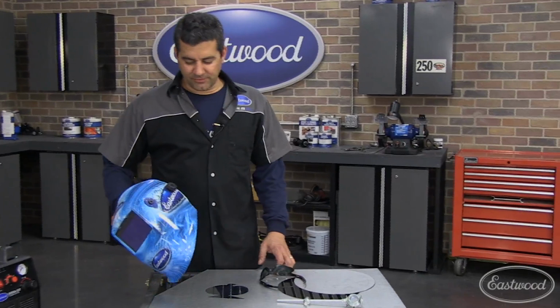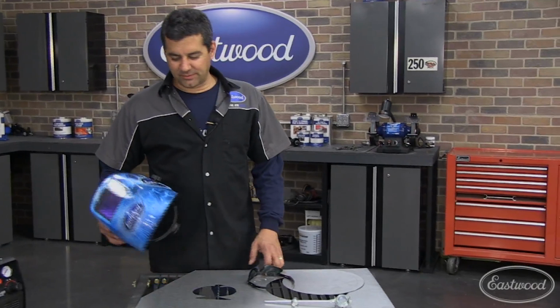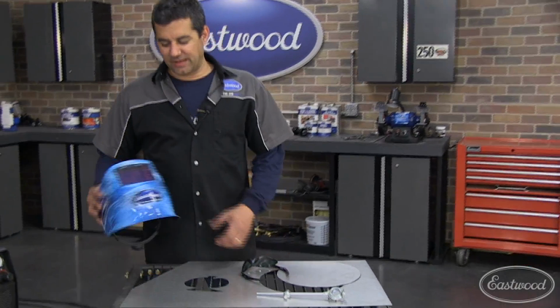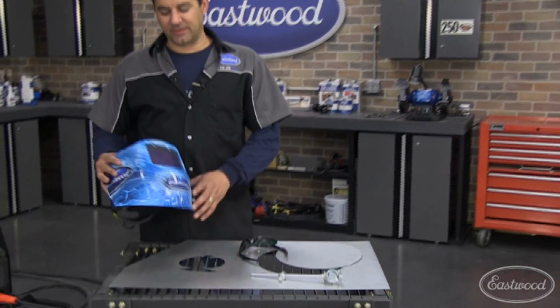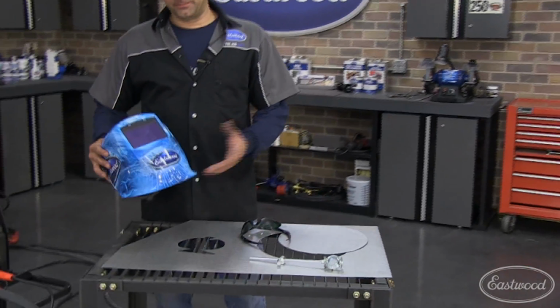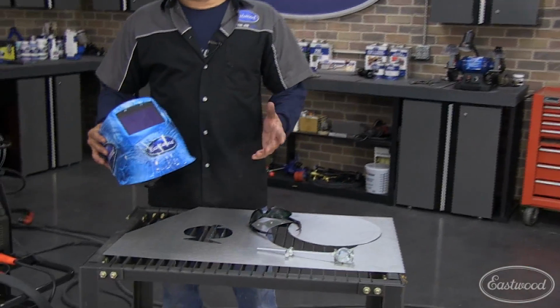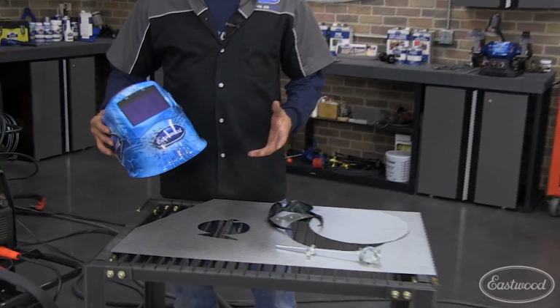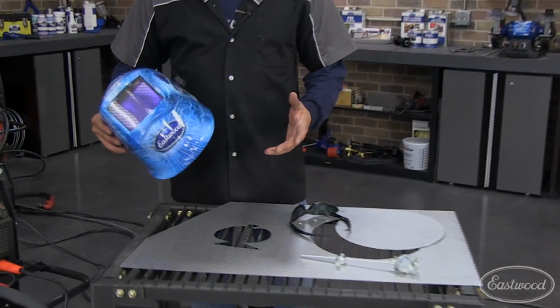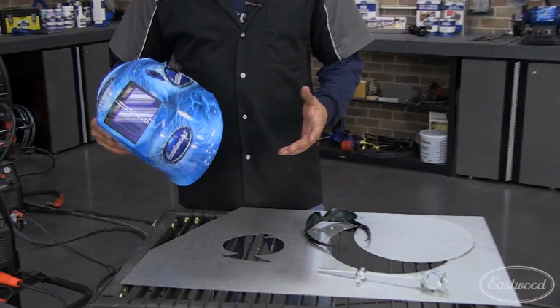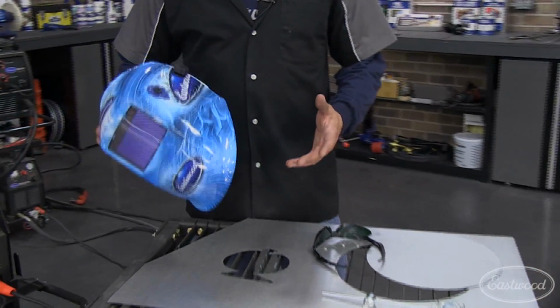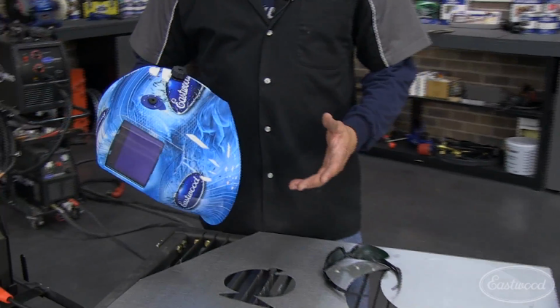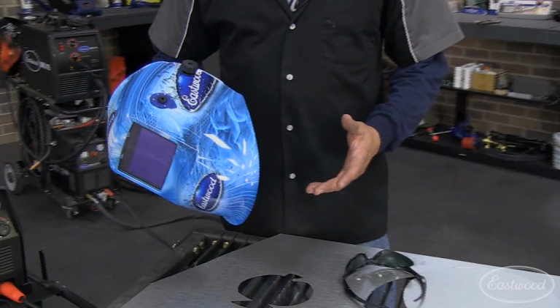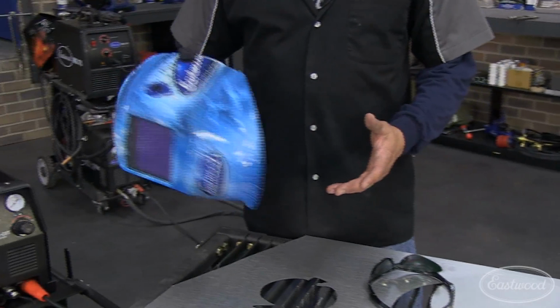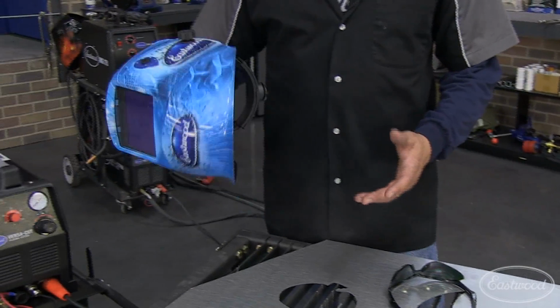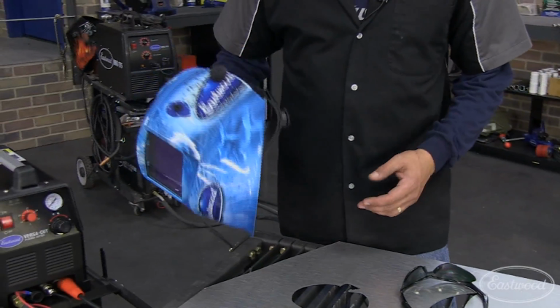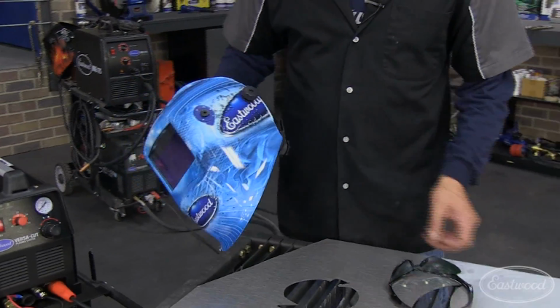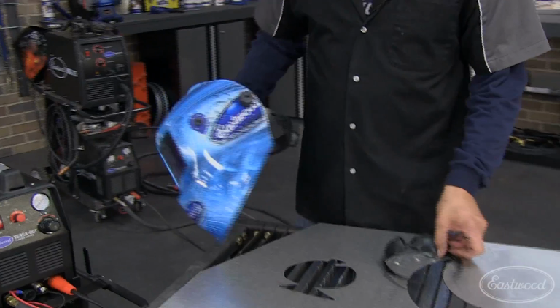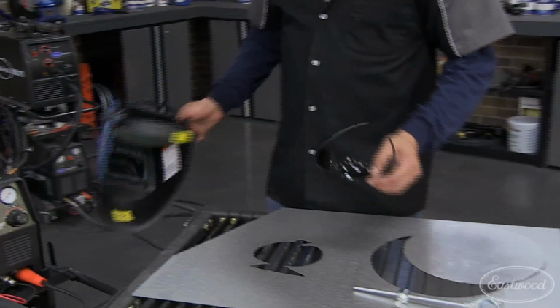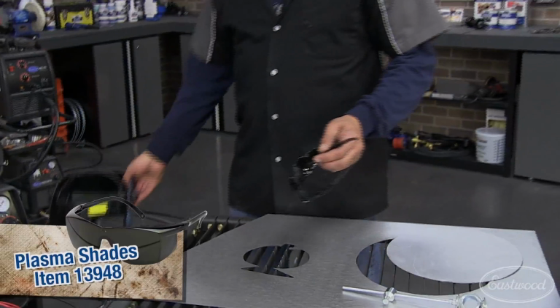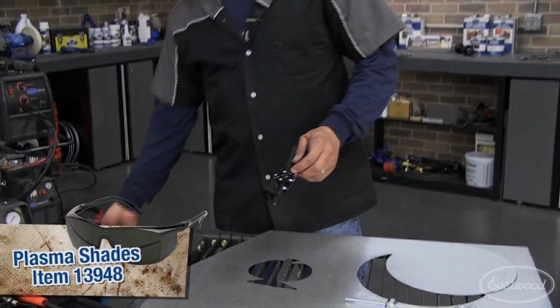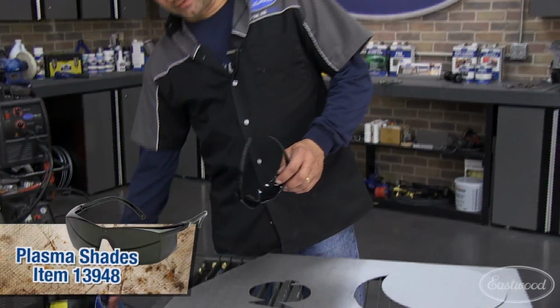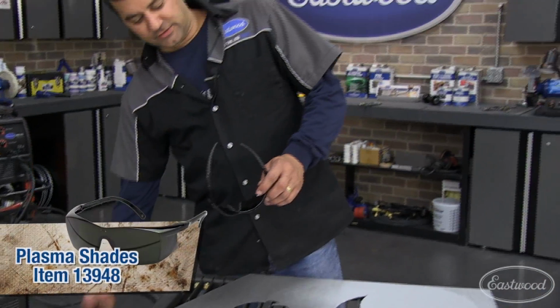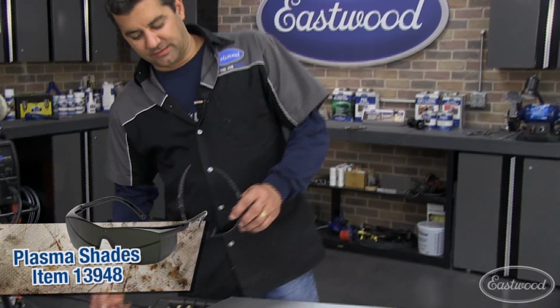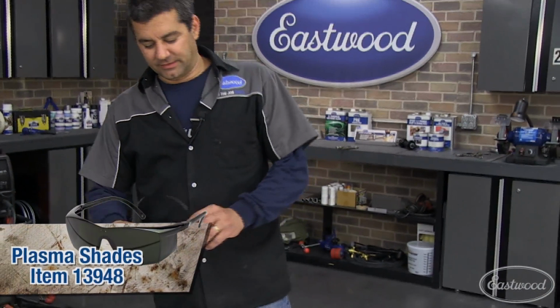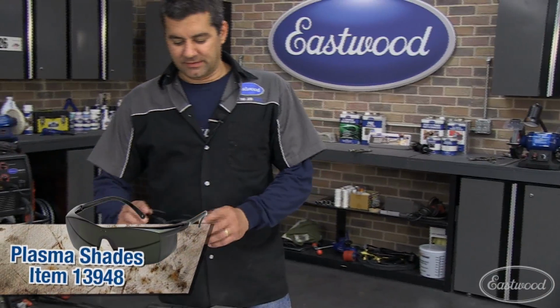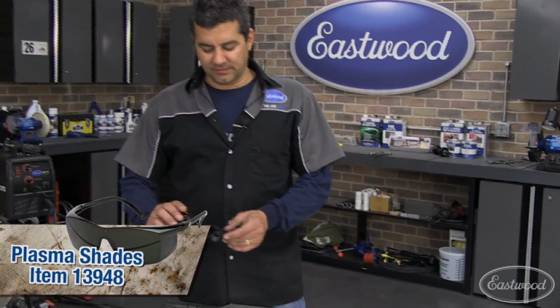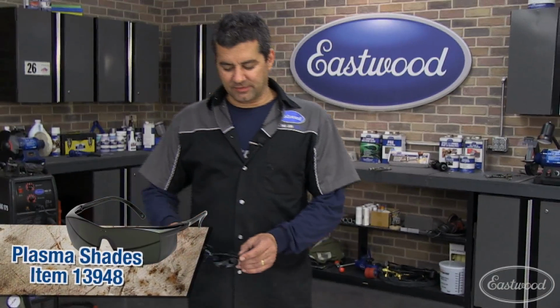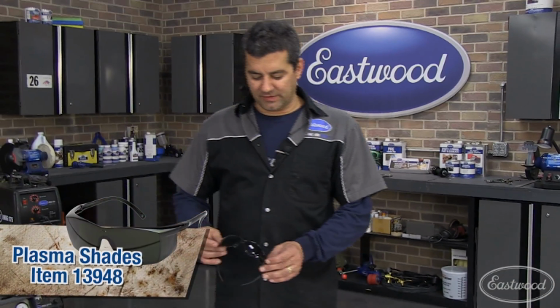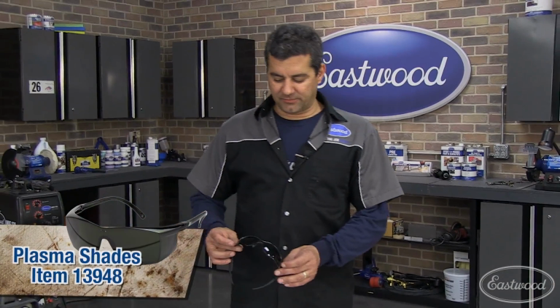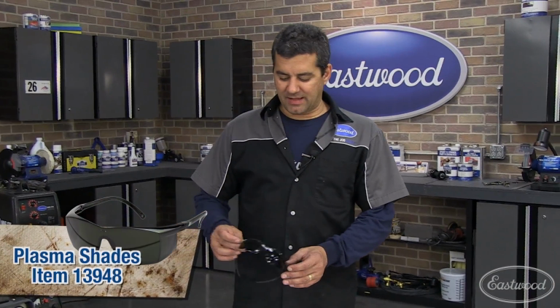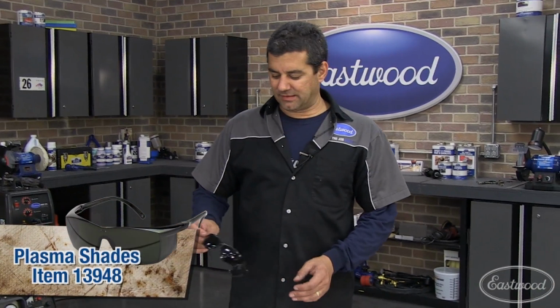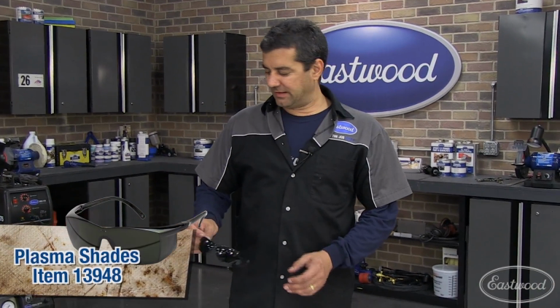First thing when you're plasma cutting, you need some type of protection. A welding helmet is just a little bit too bulky. What we have are these nice shades here — they give you the eye protection that you need.